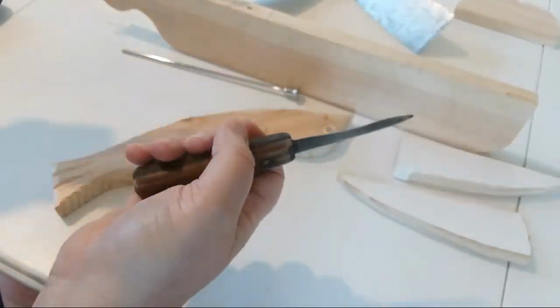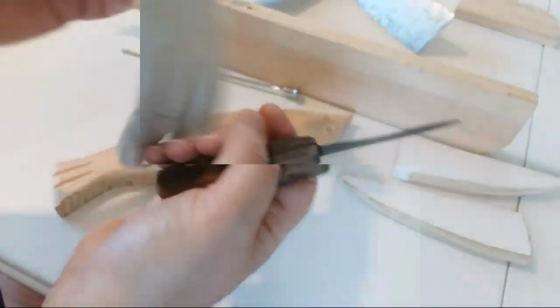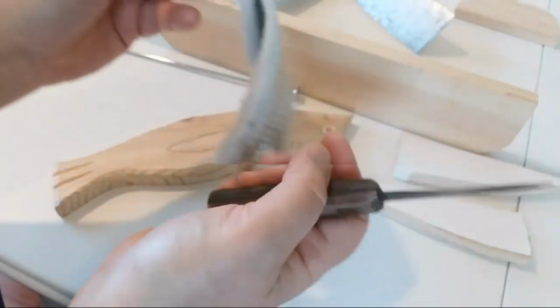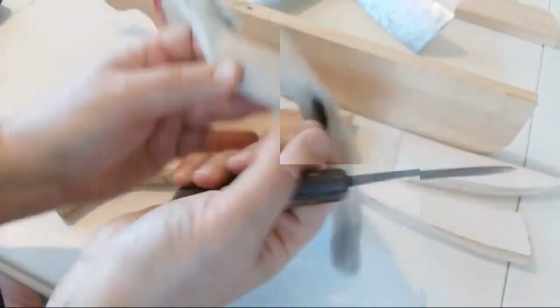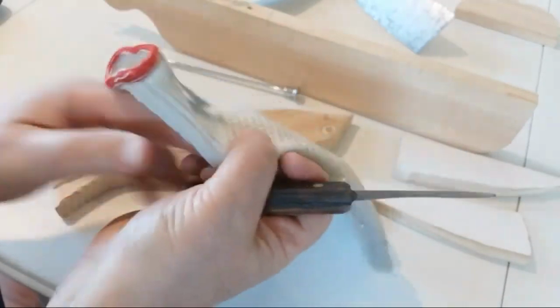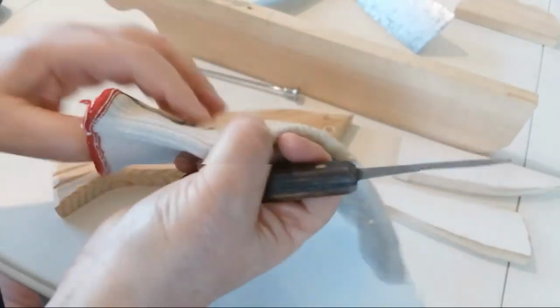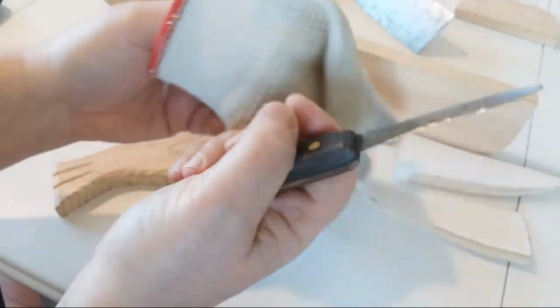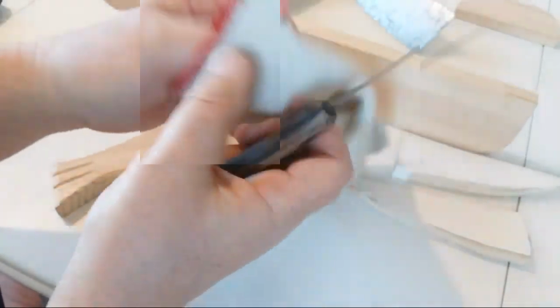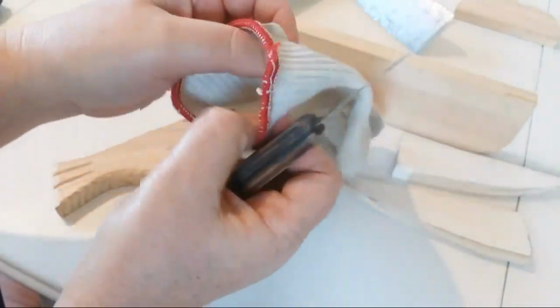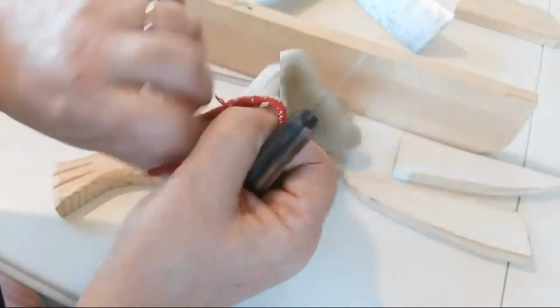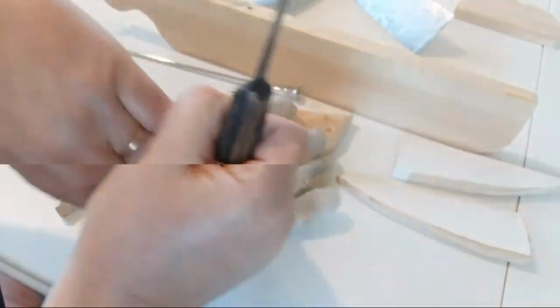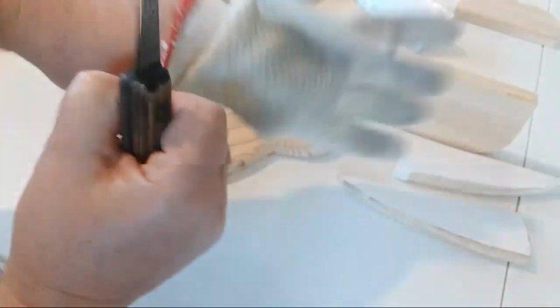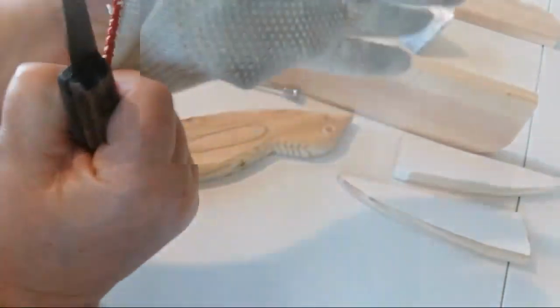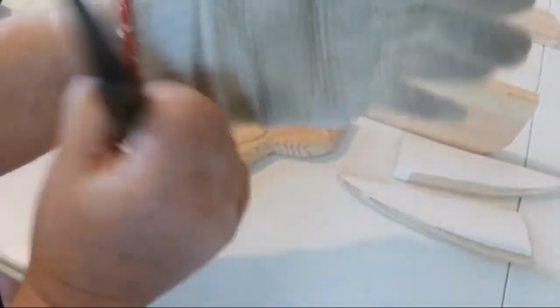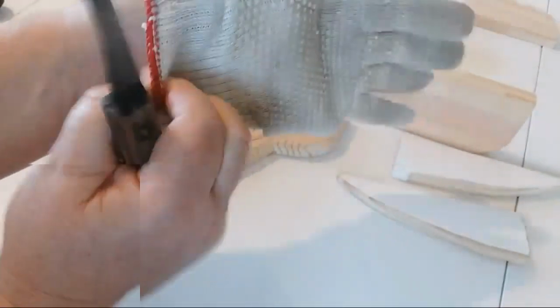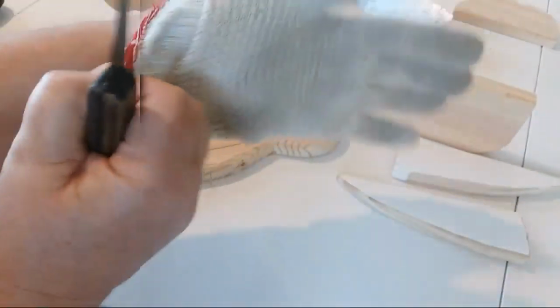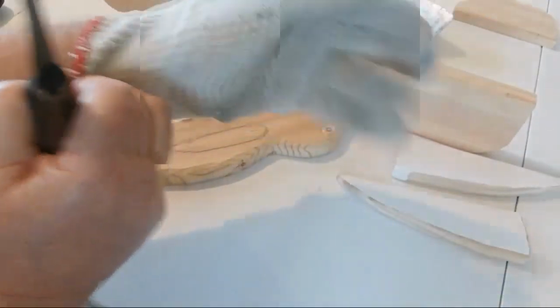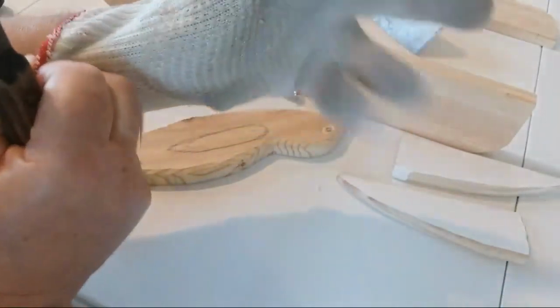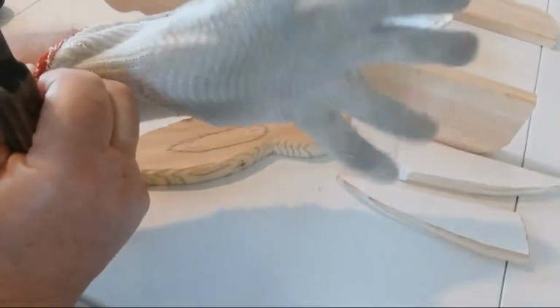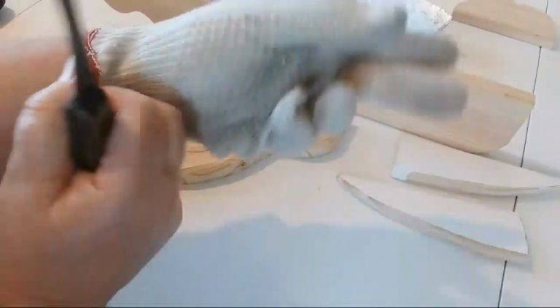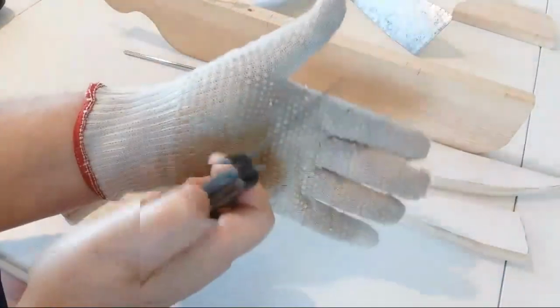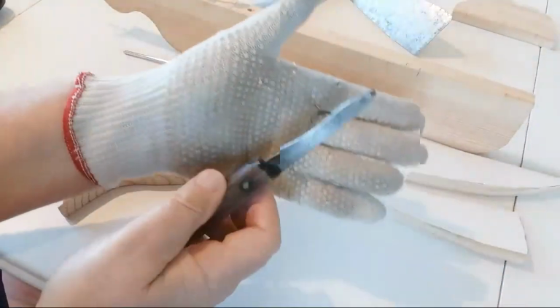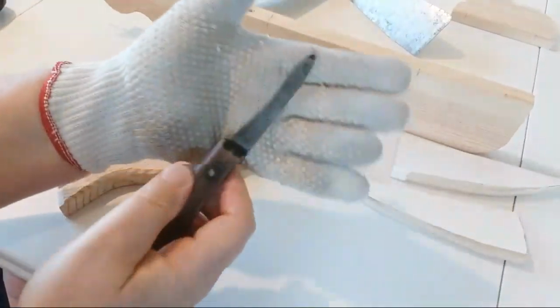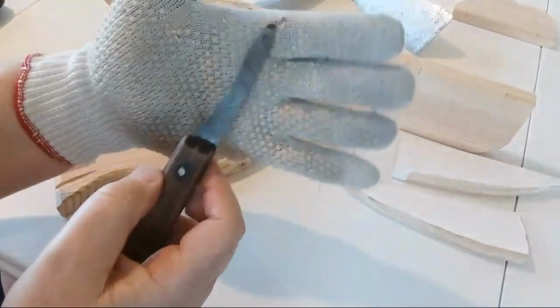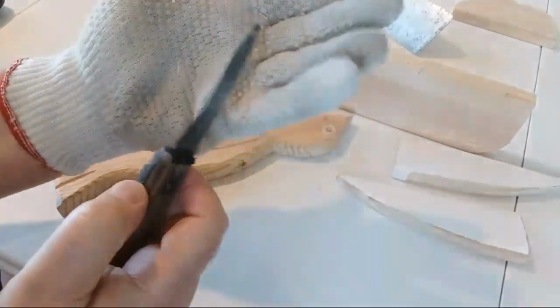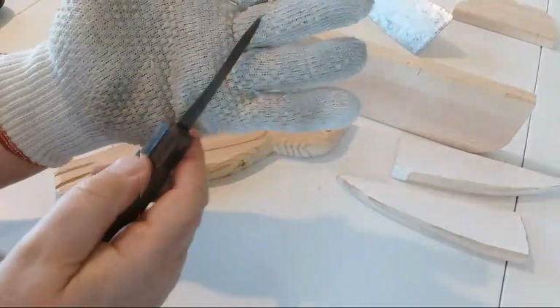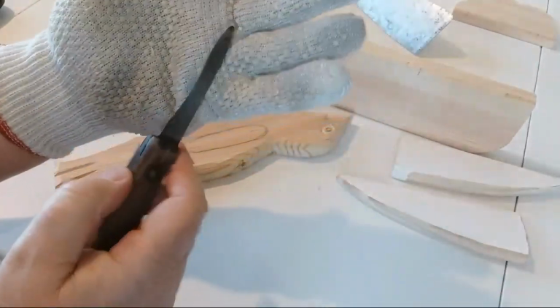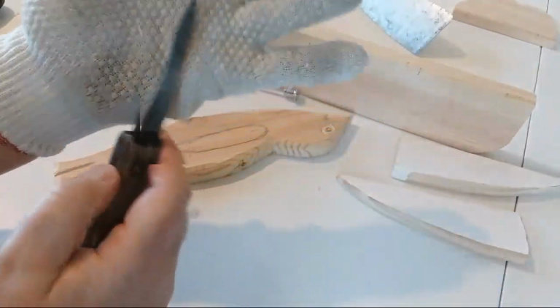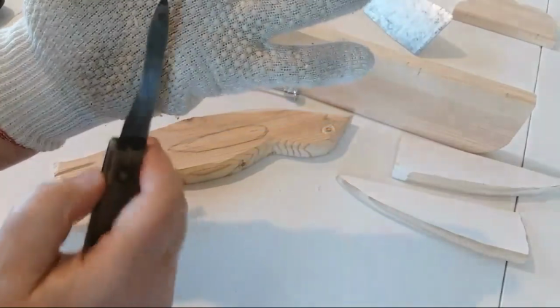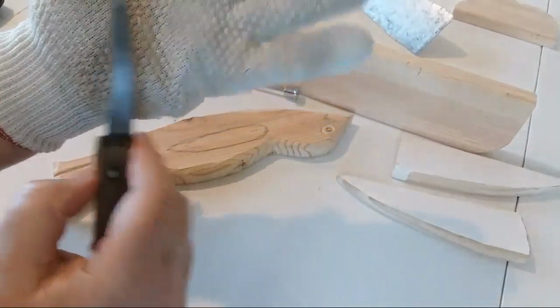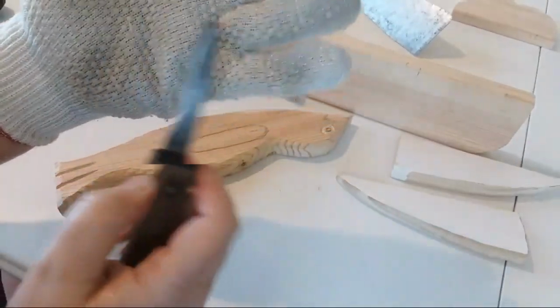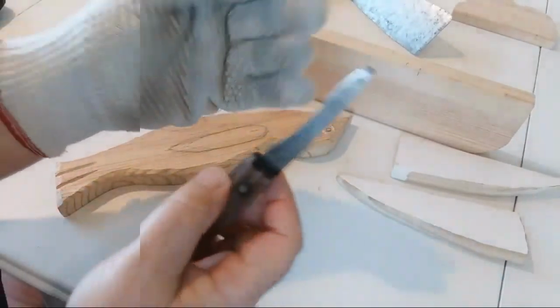You should wear a glove, because if you miss, you could really mess your hand up if you don't have a glove on. This is a carving glove and it's got stainless steel wire through here.